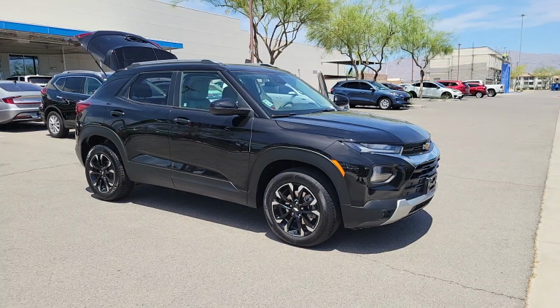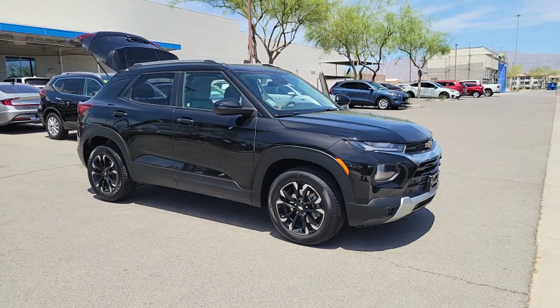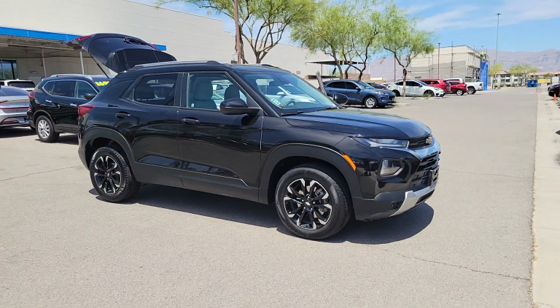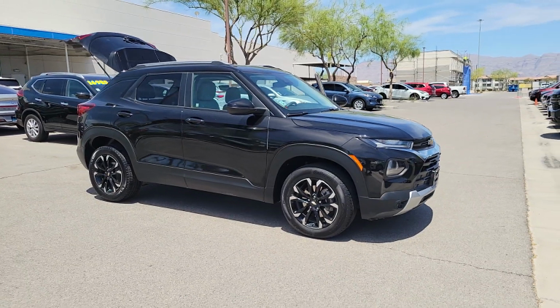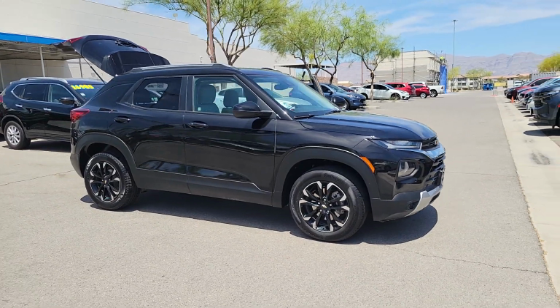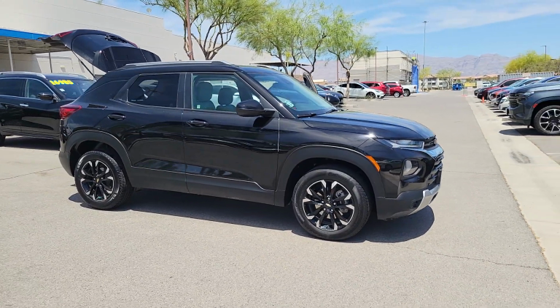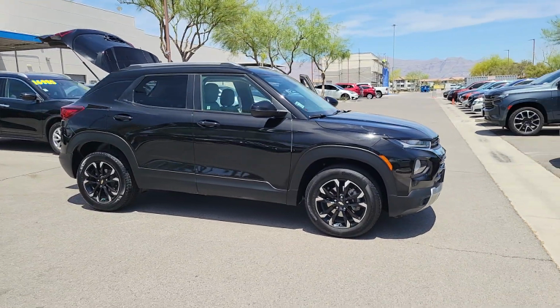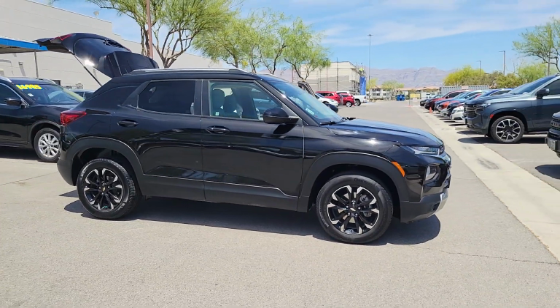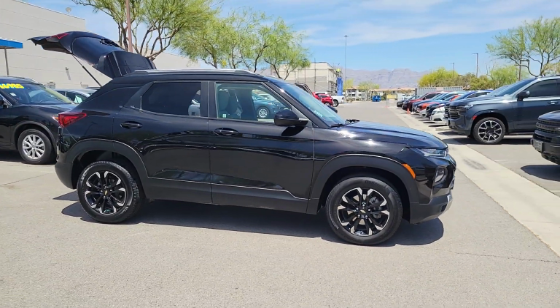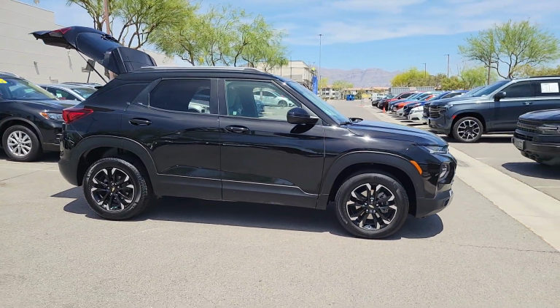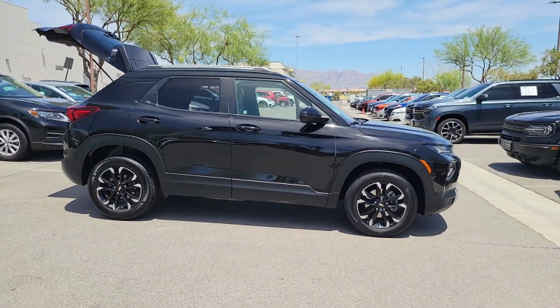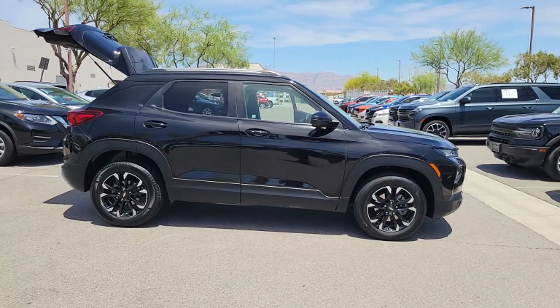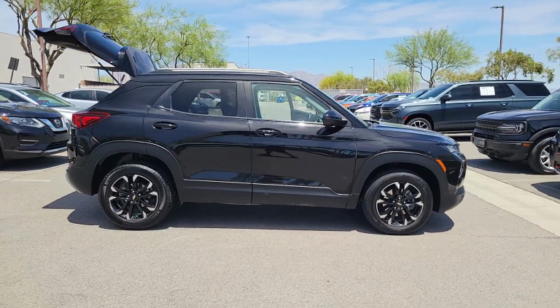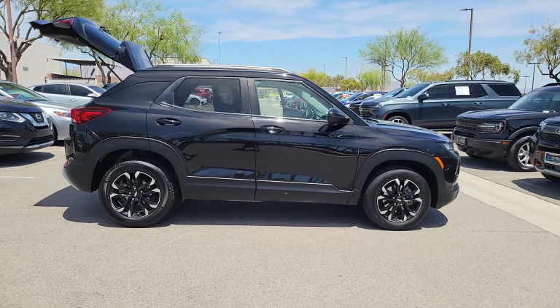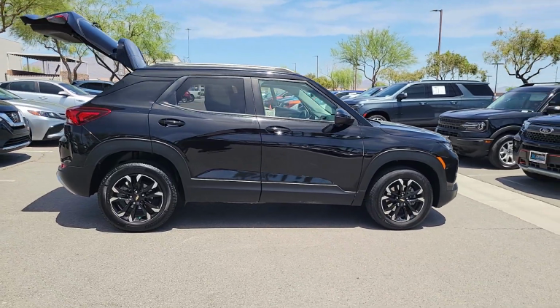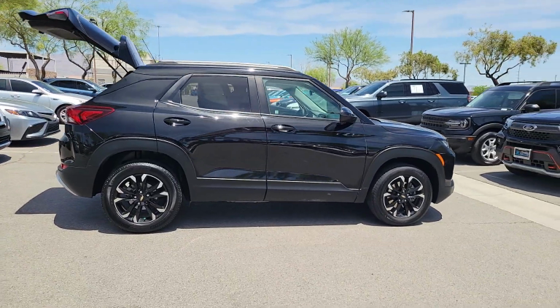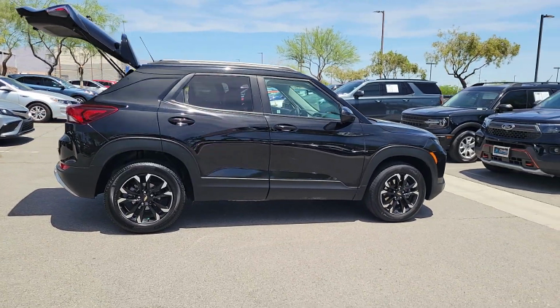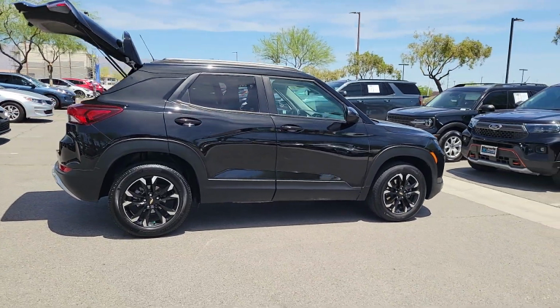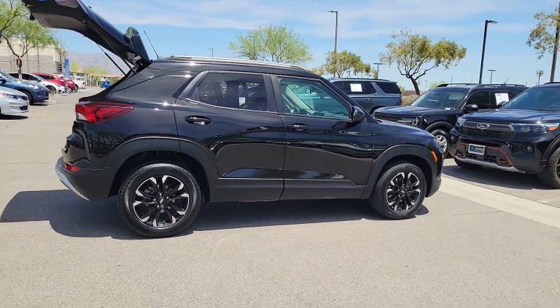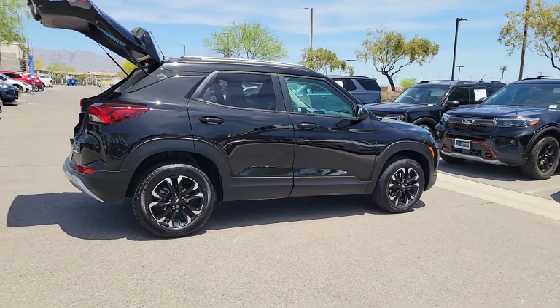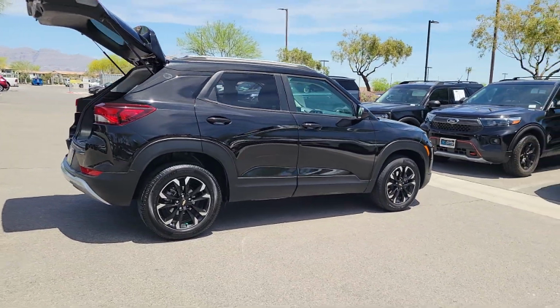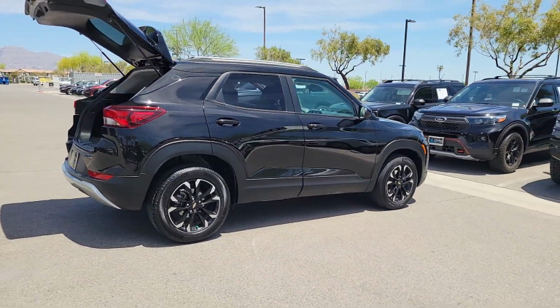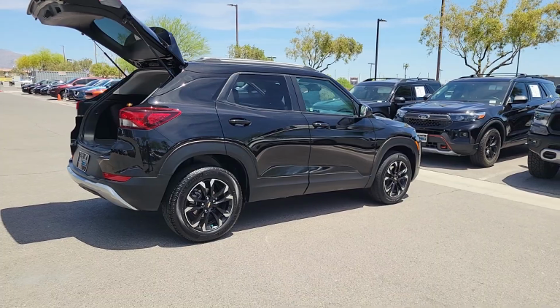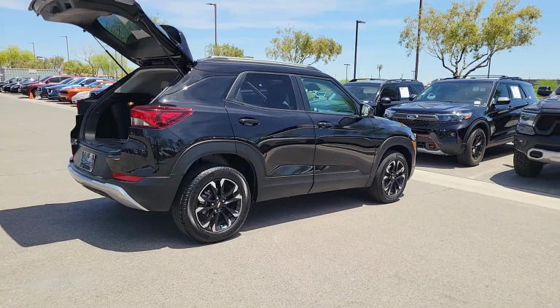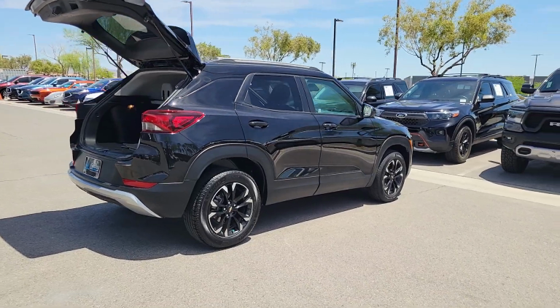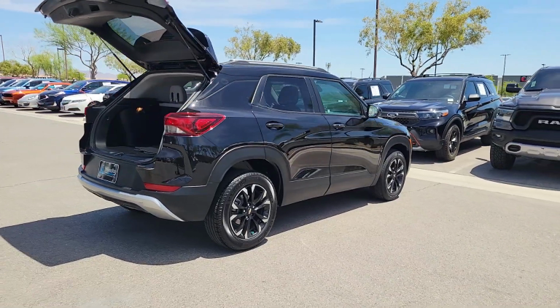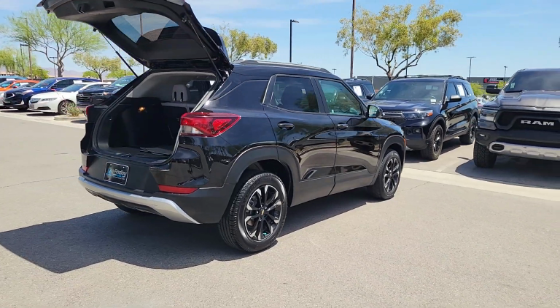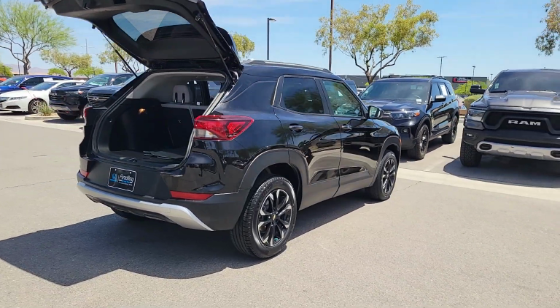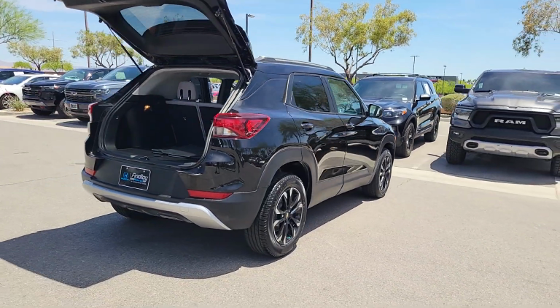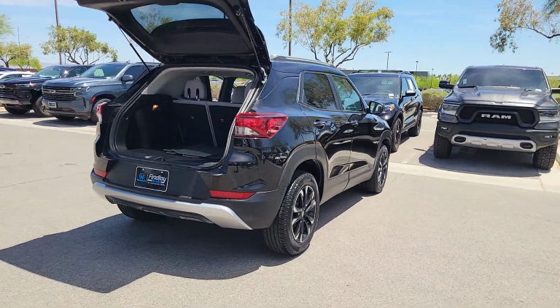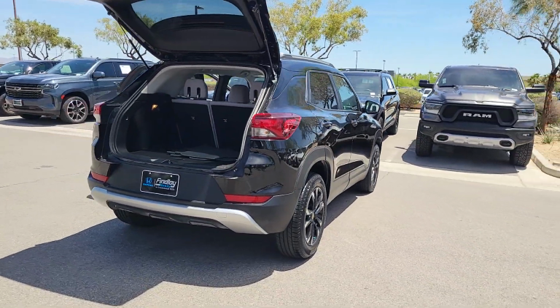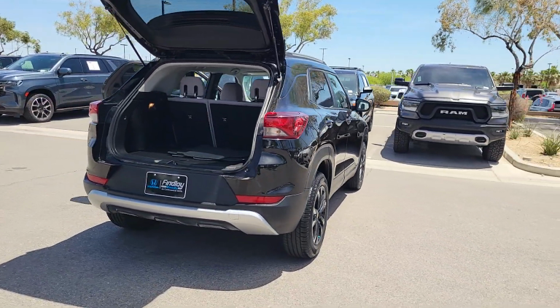Get into a car with value — 2021 Chevrolet Trailblazer. This vehicle is an outstanding buy with fewer than 60,000 miles on the odometer. Here's a Trailblazer that's ready to take you places in bold, modern style.